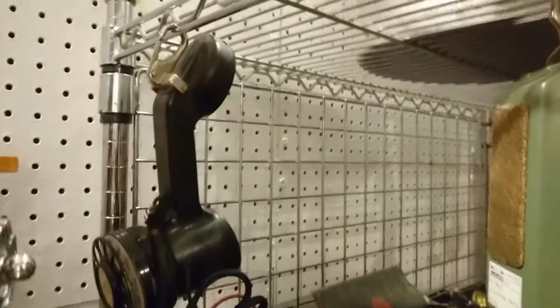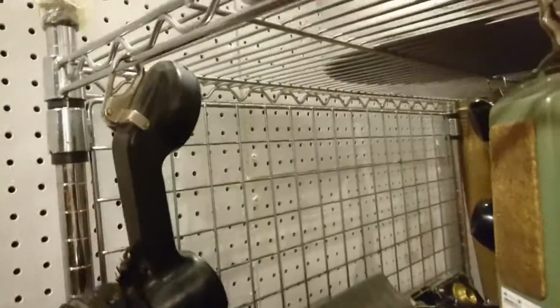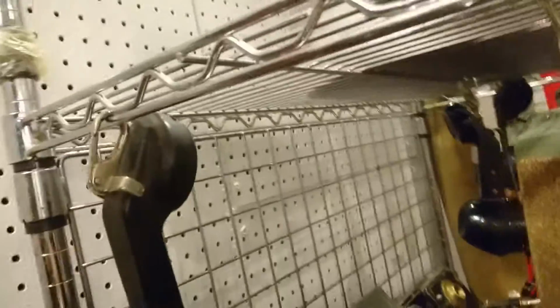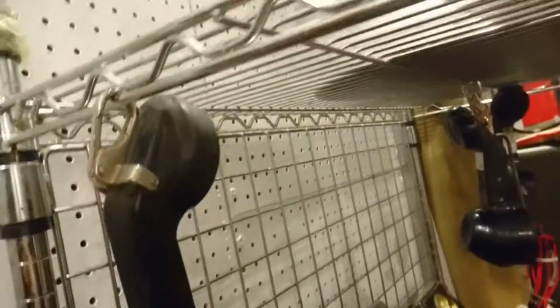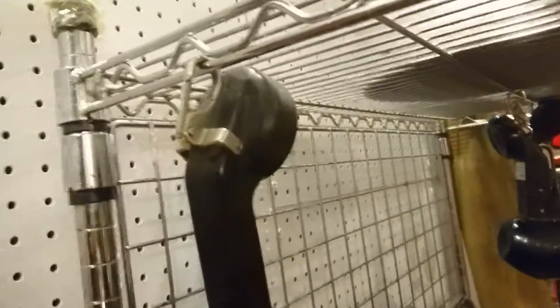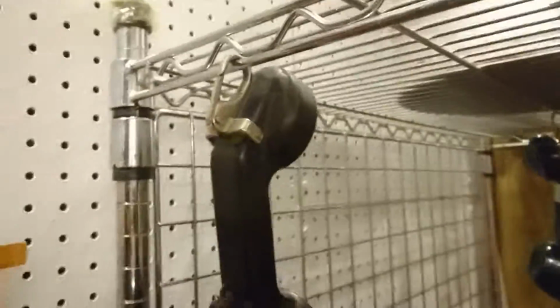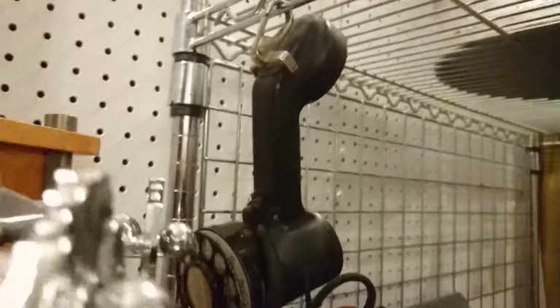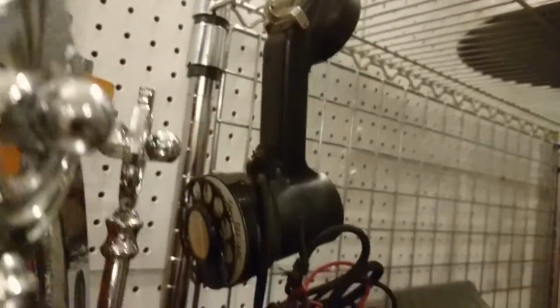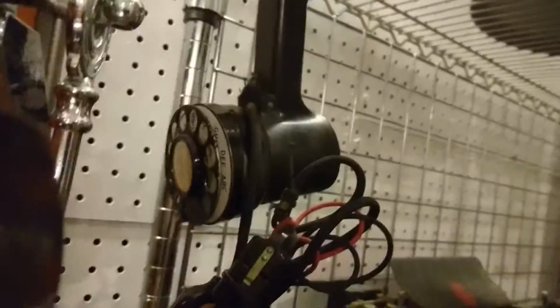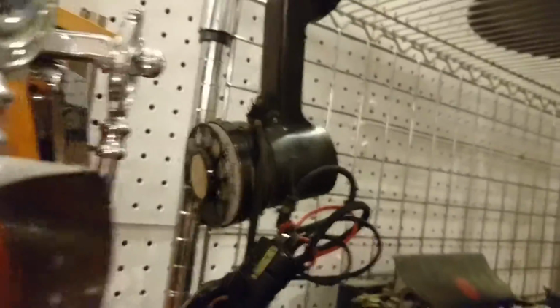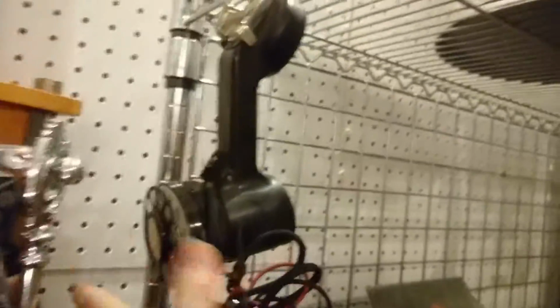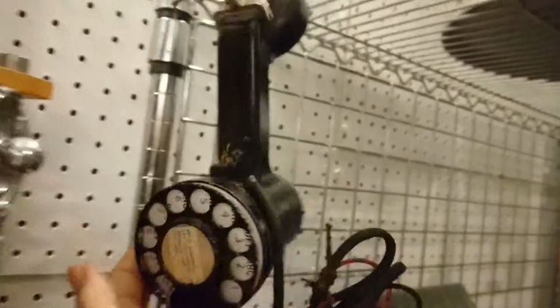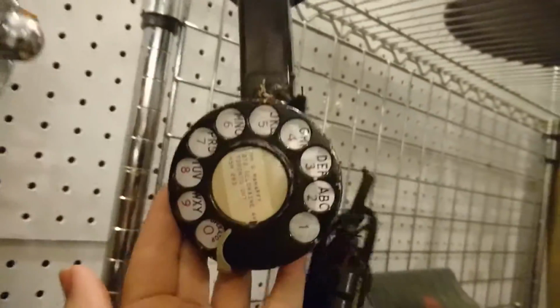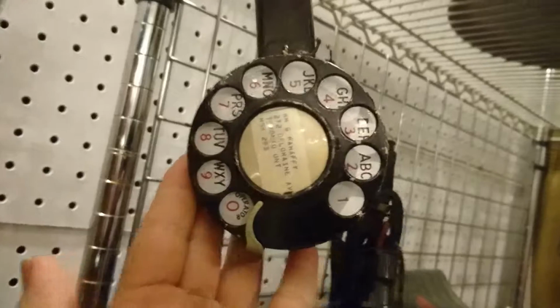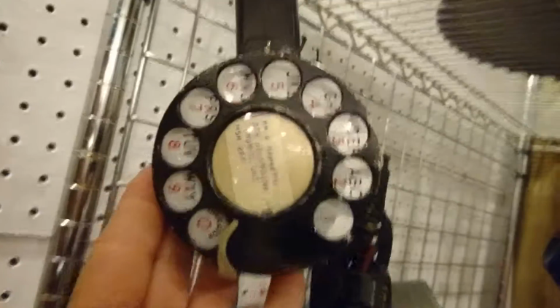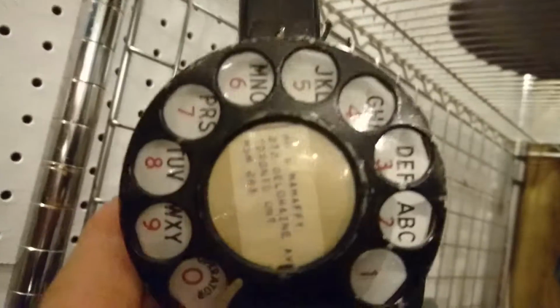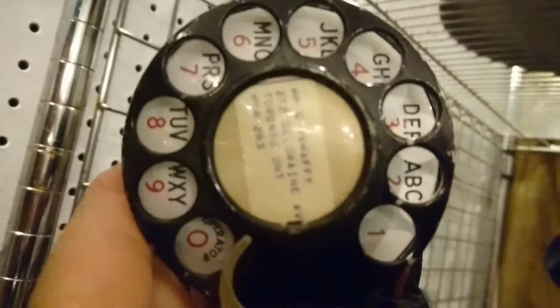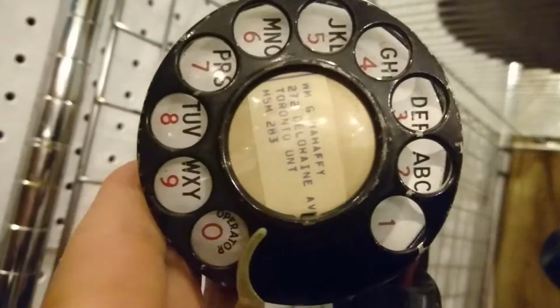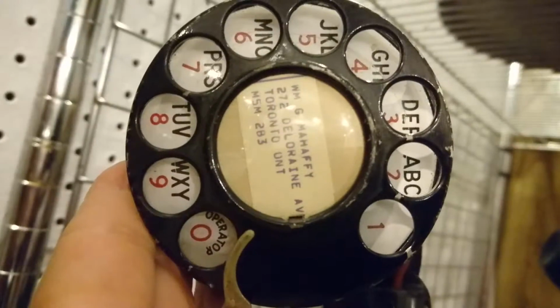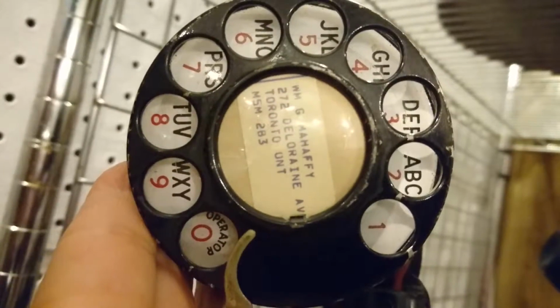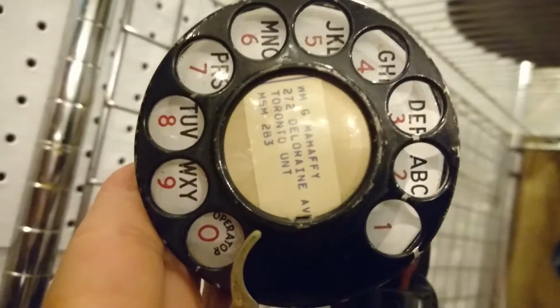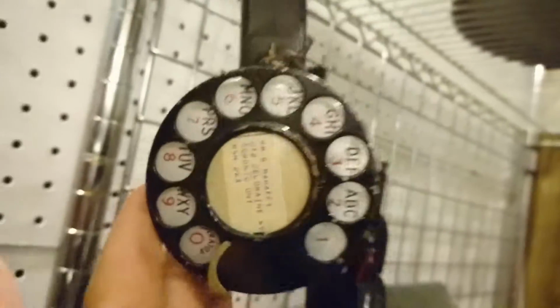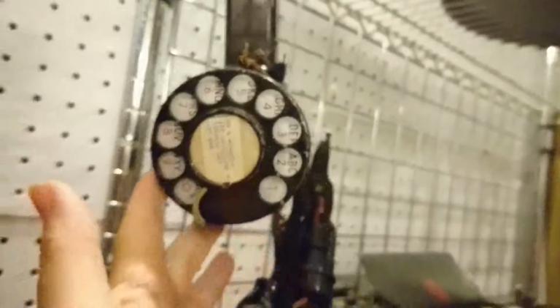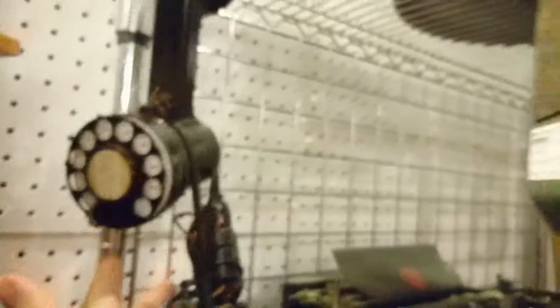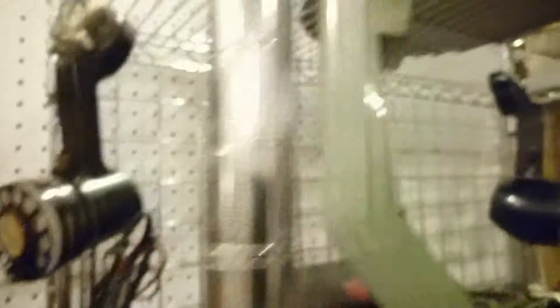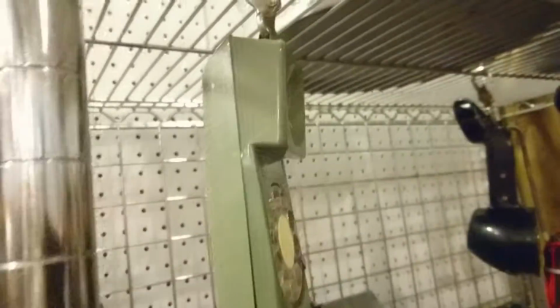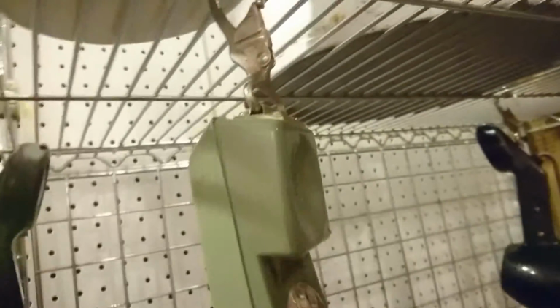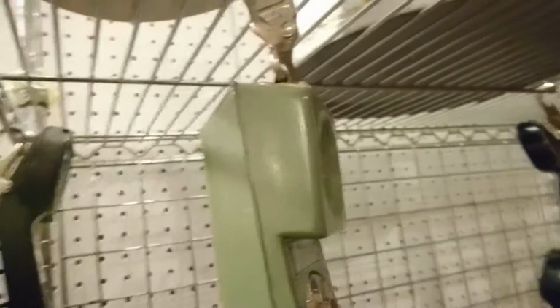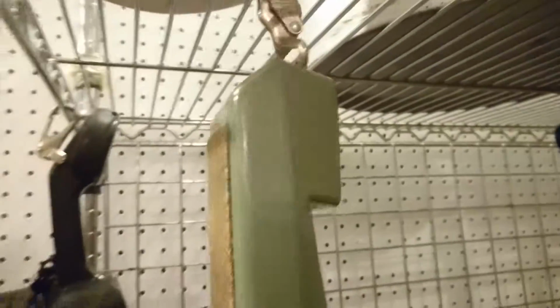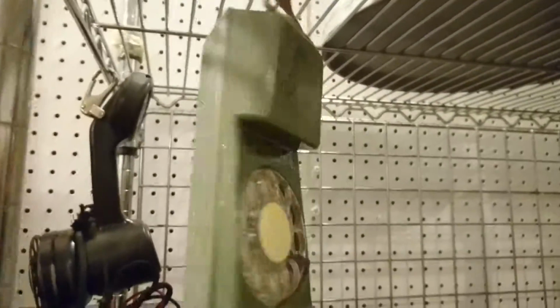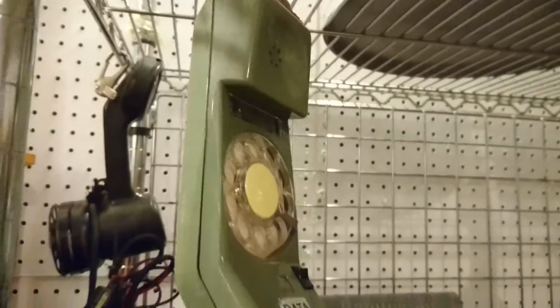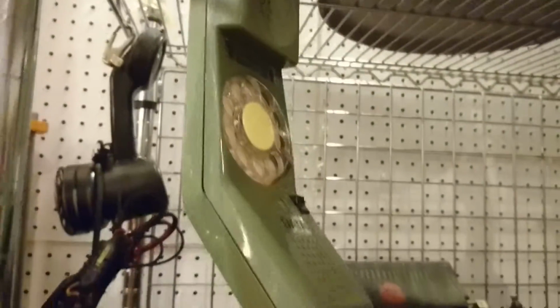If you need some parts, he has this handle here. It's just cool looking — you just don't see this stuff anymore. An avocado green handle.